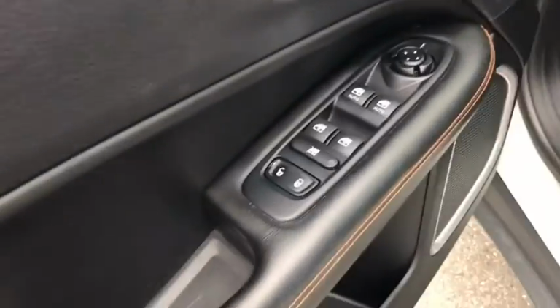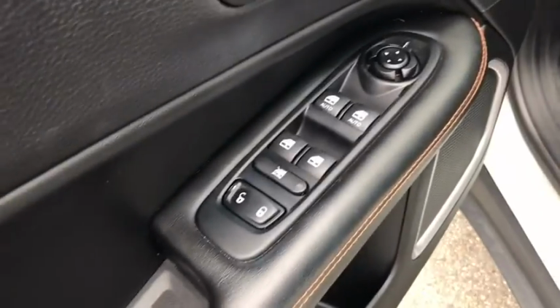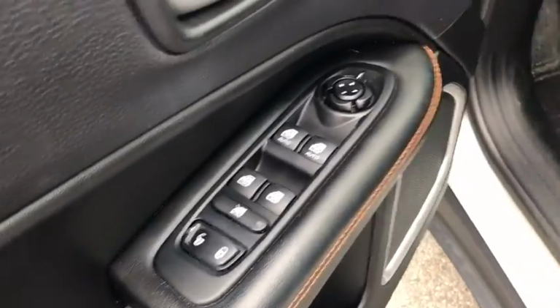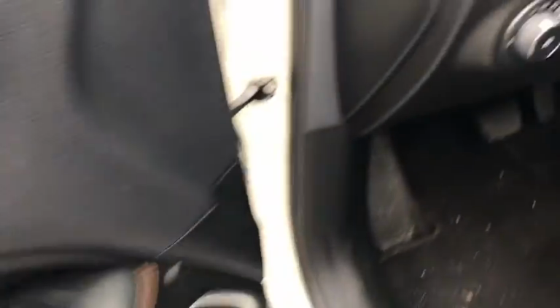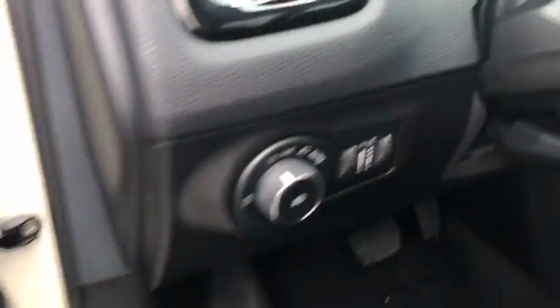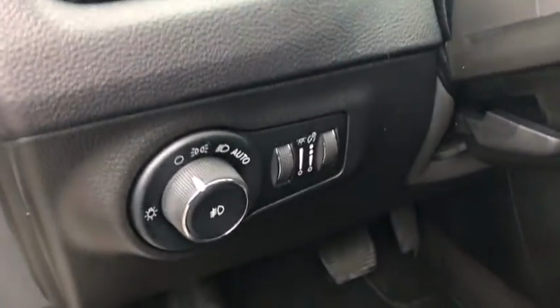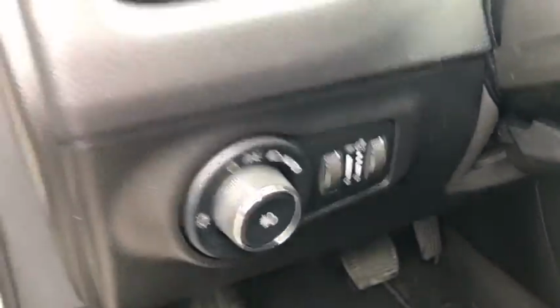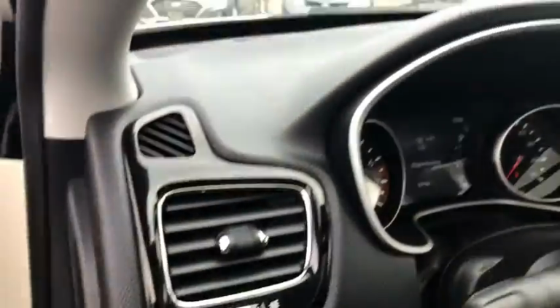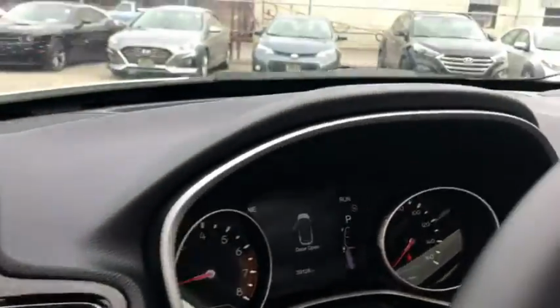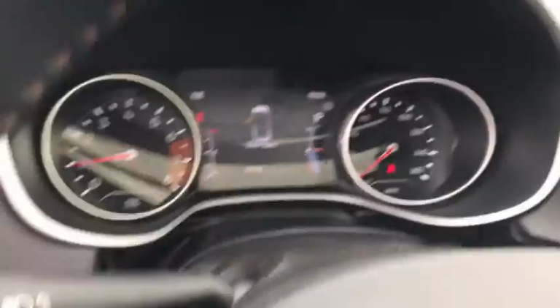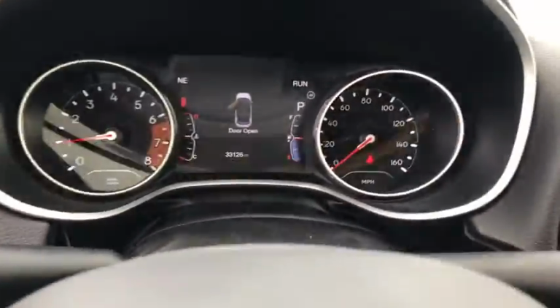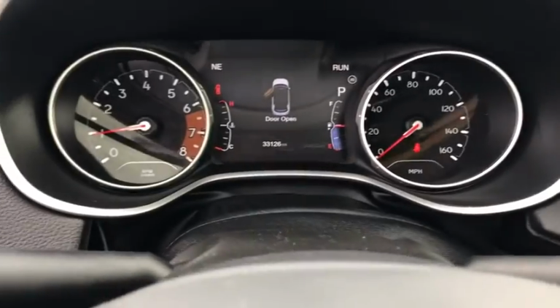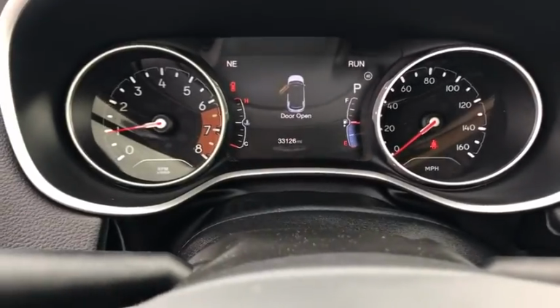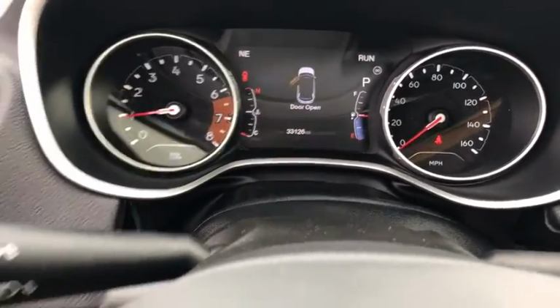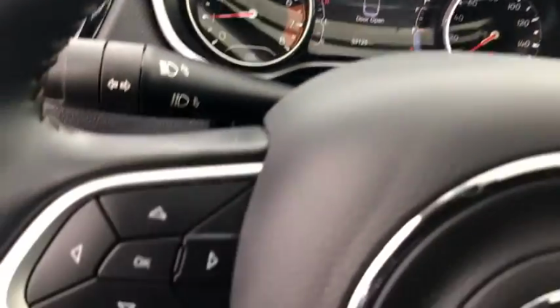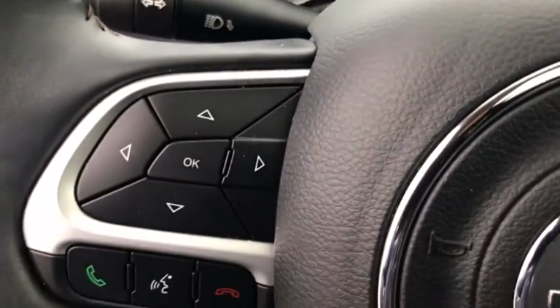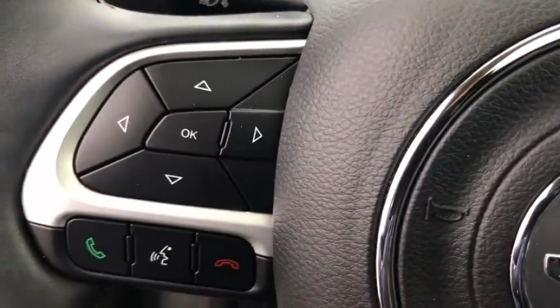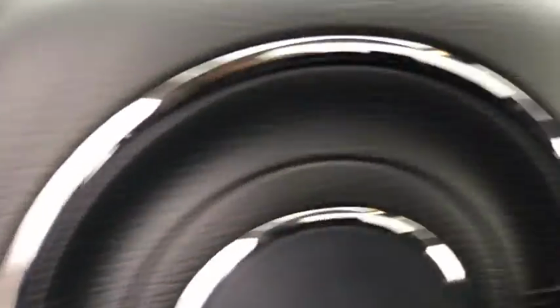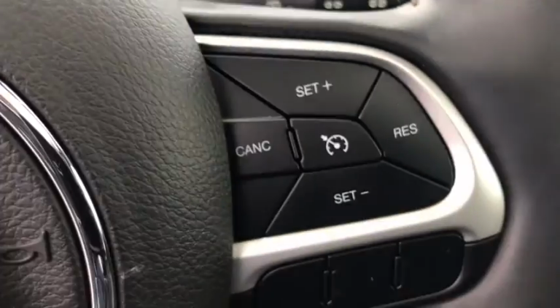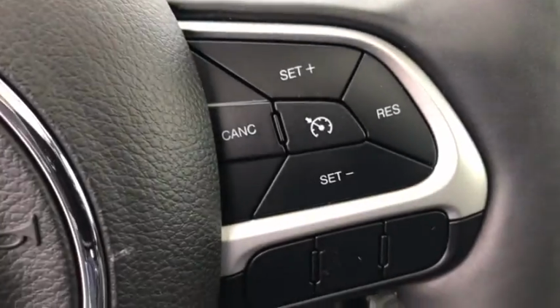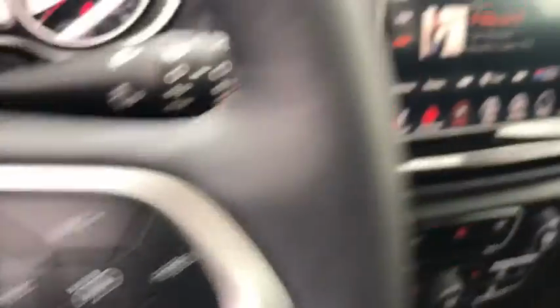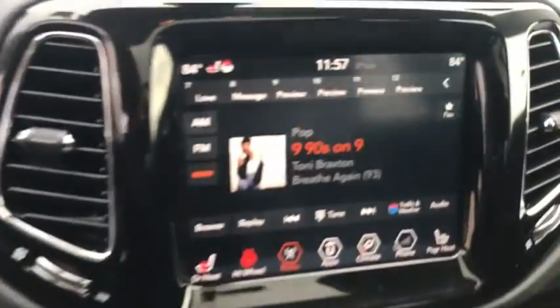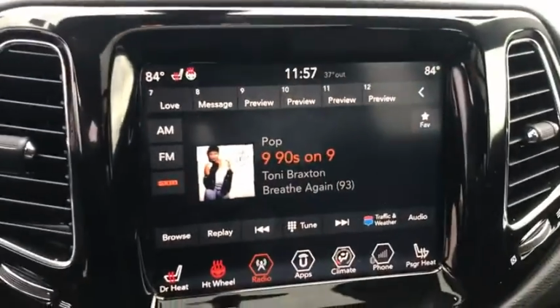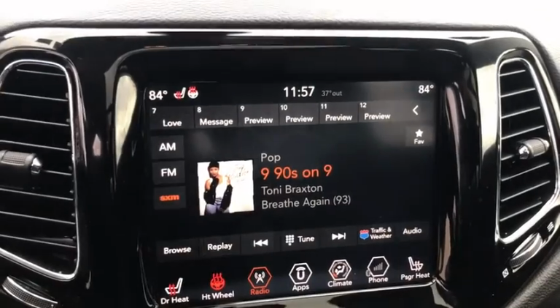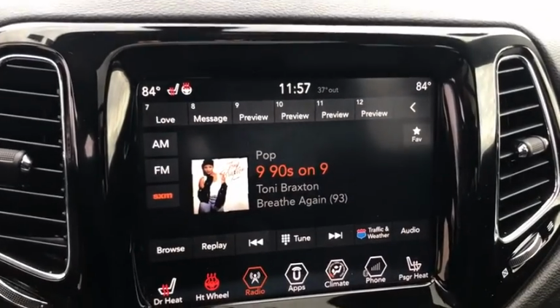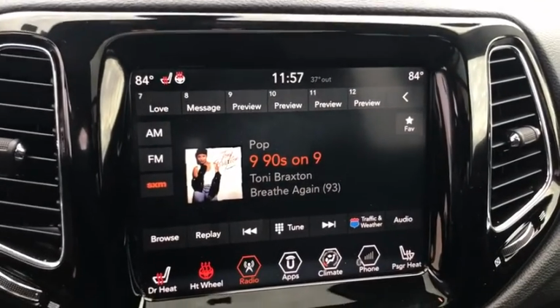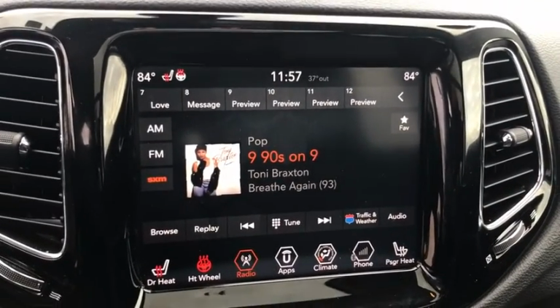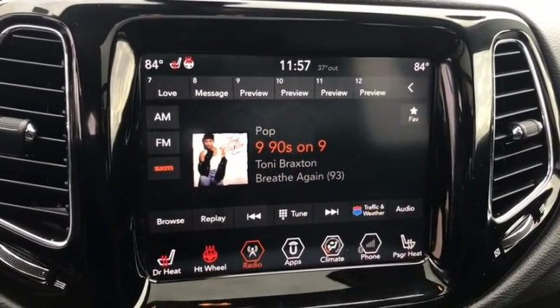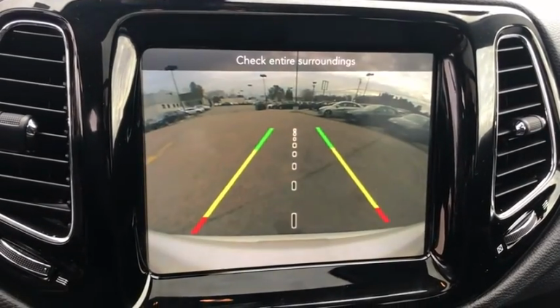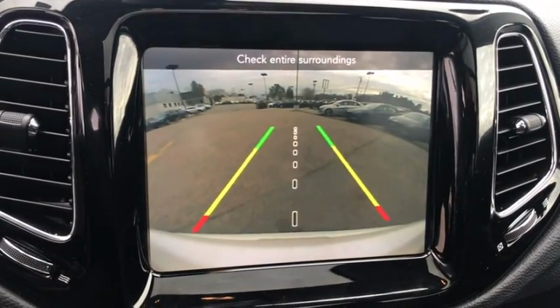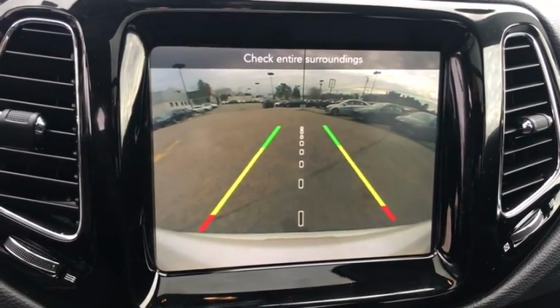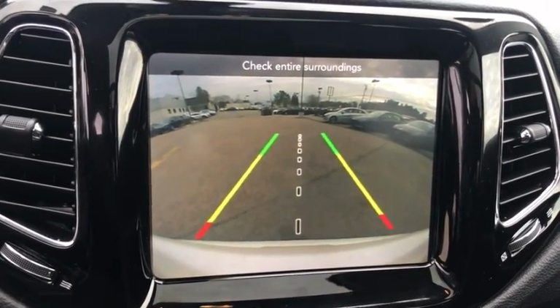This vehicle has less than 35,000 miles. Here are some of this vehicle's great options: traction control, heated seats, power liftgate, Bluetooth, dual airbags, power steering, cruise control, four-wheel disc brakes.